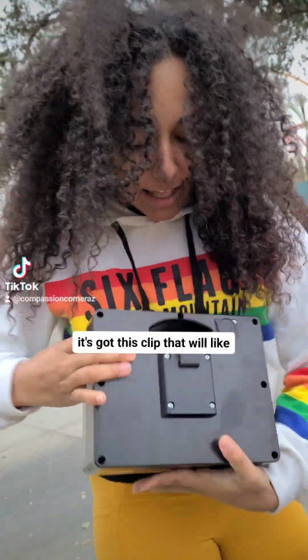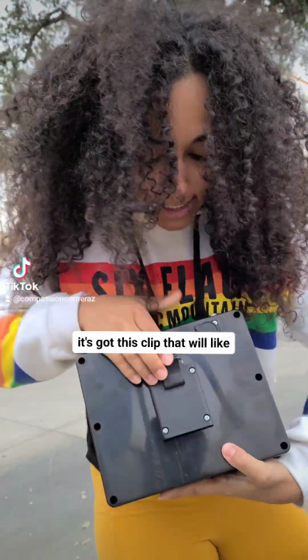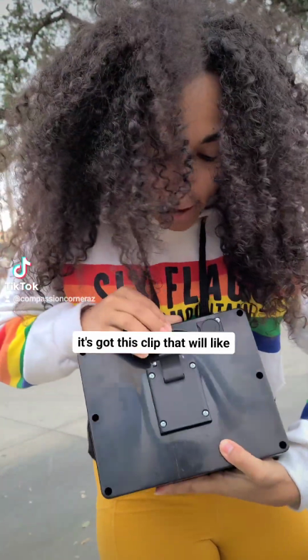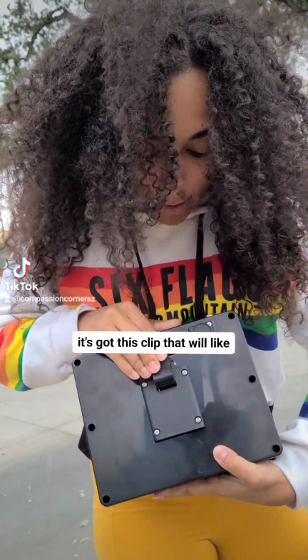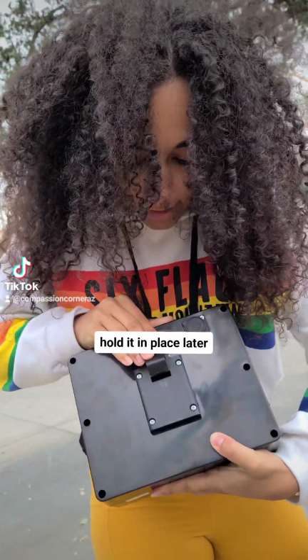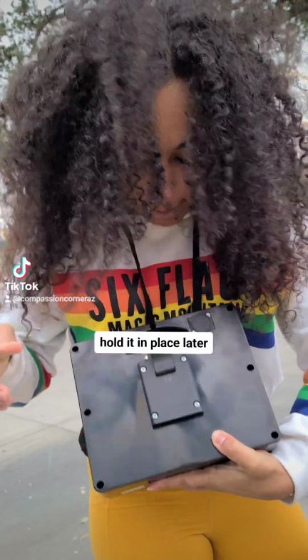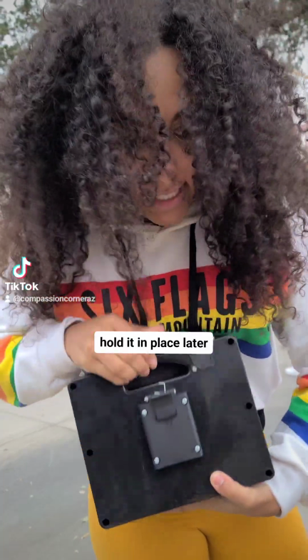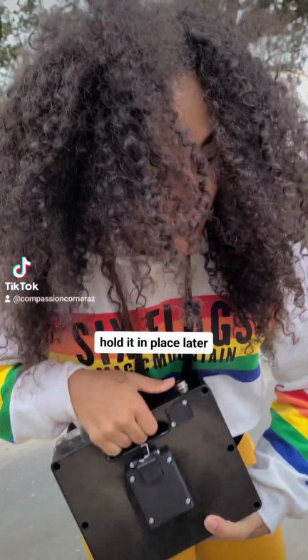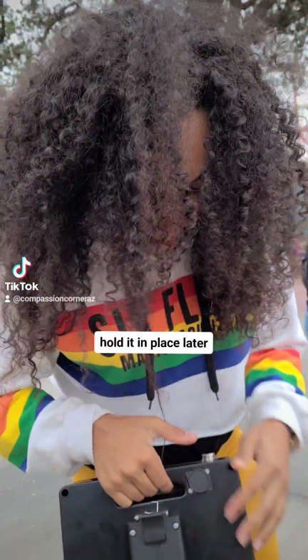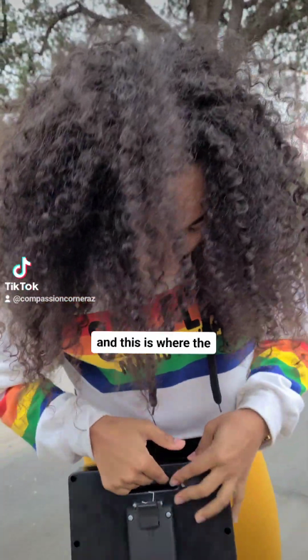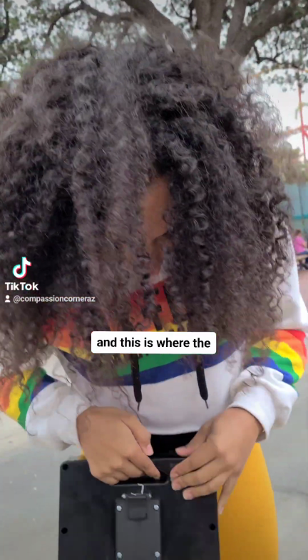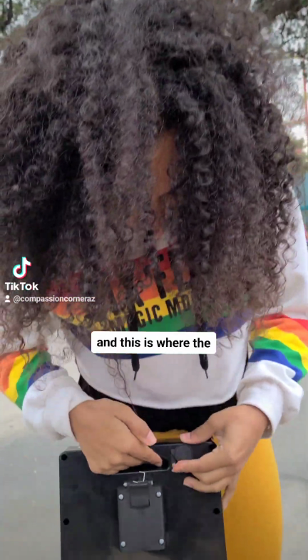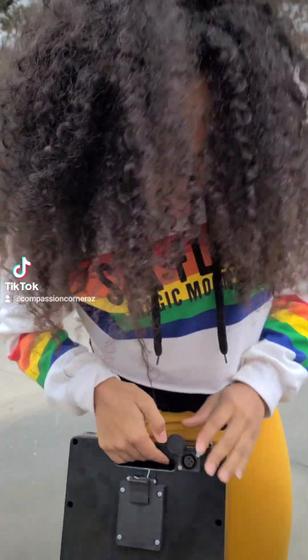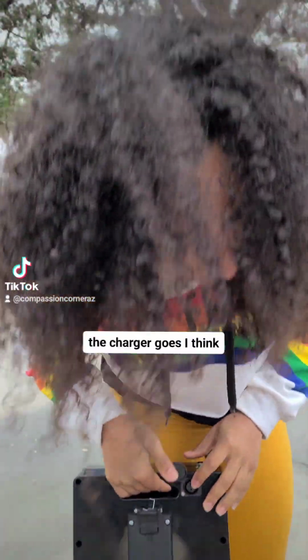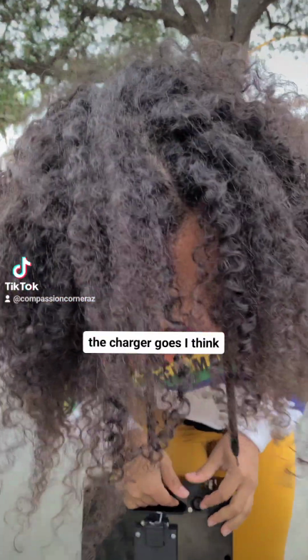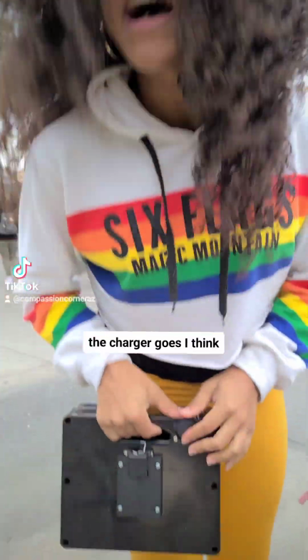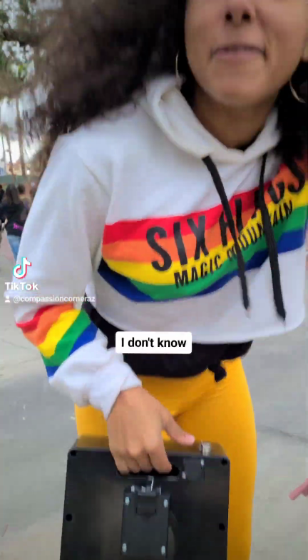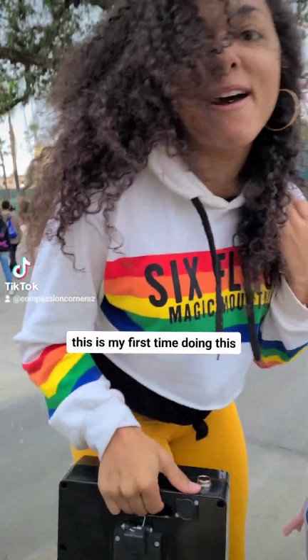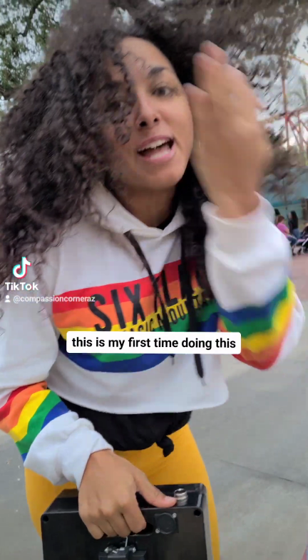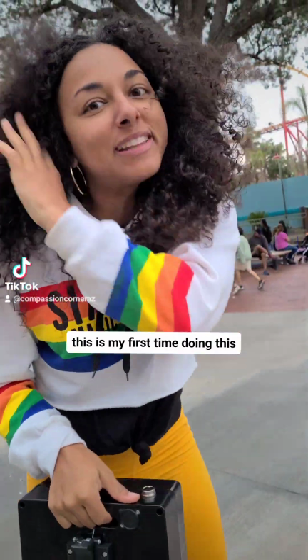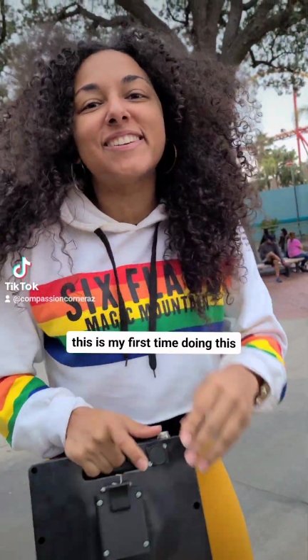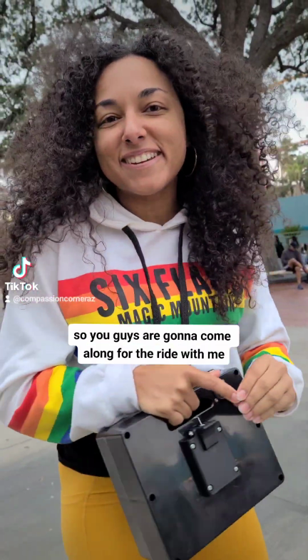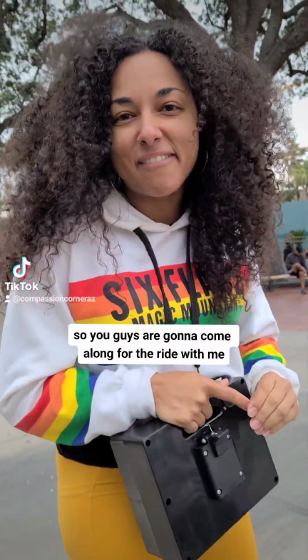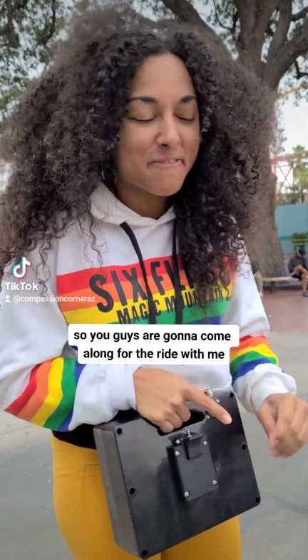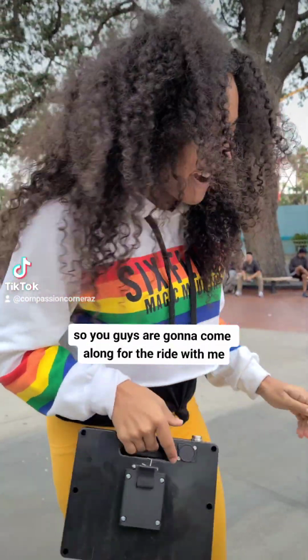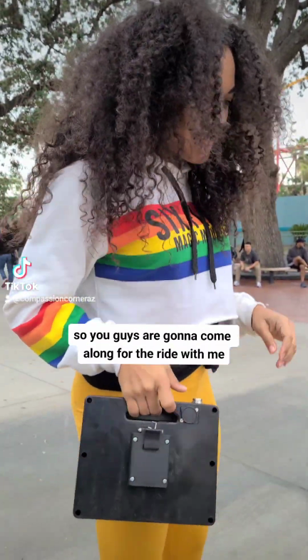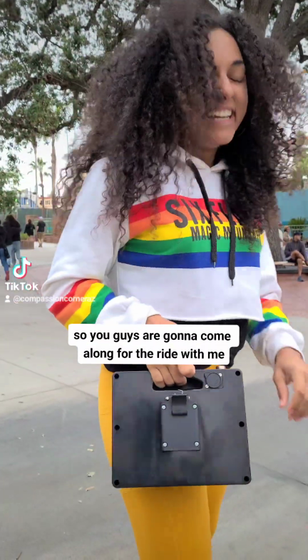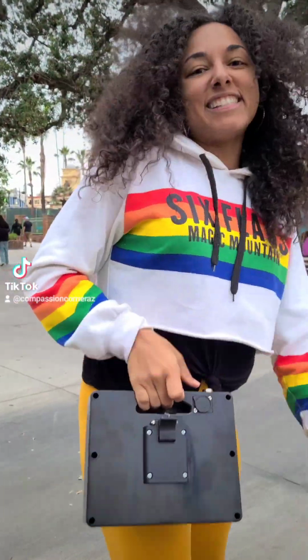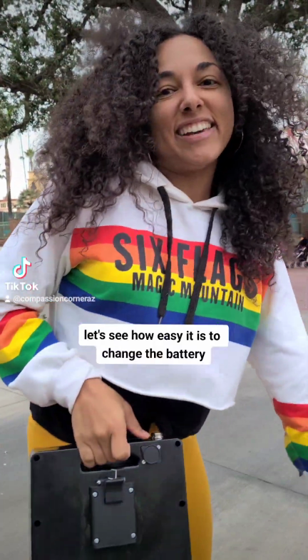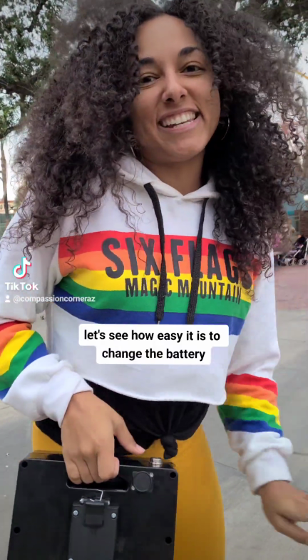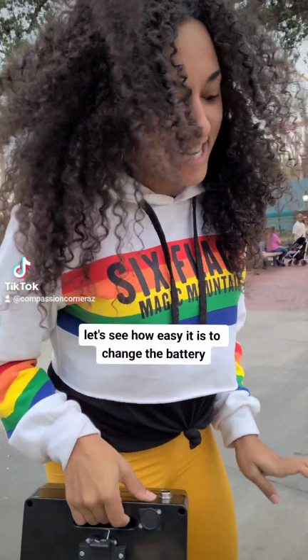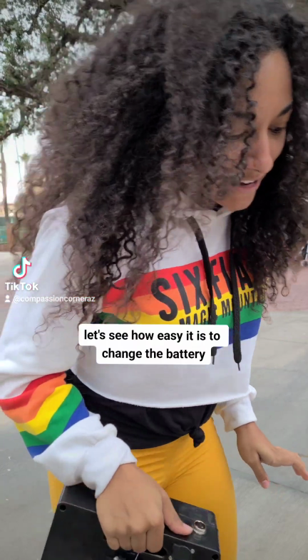It's pretty big. It's got this clip that will hold it in place later, and this is where the charger goes, I think. This is my first time doing this, so you guys are going to come along for the ride with me. Let's see how easy it is to change the battery.